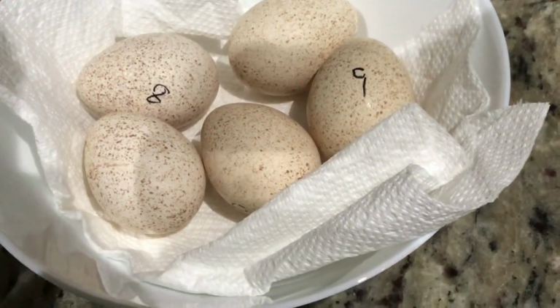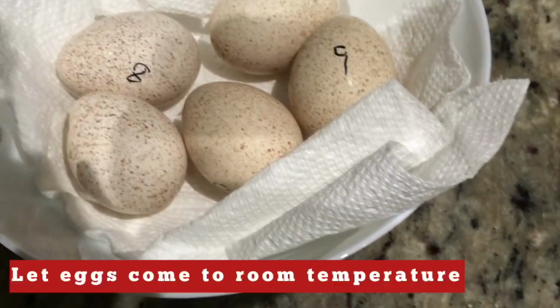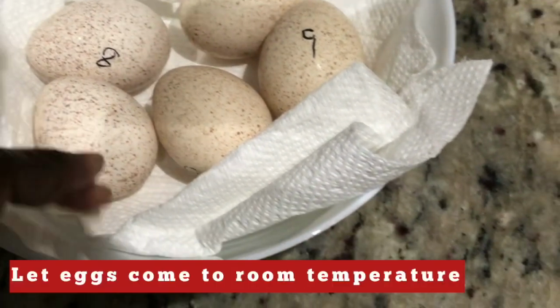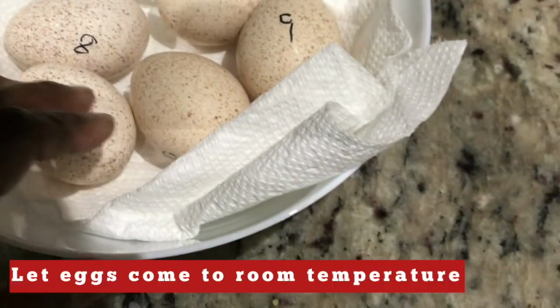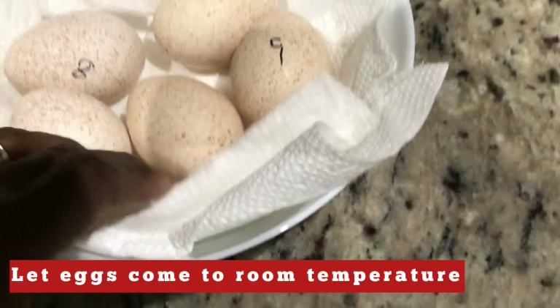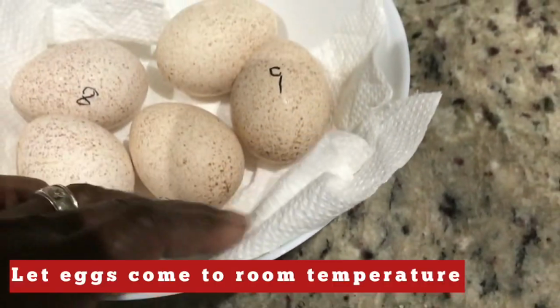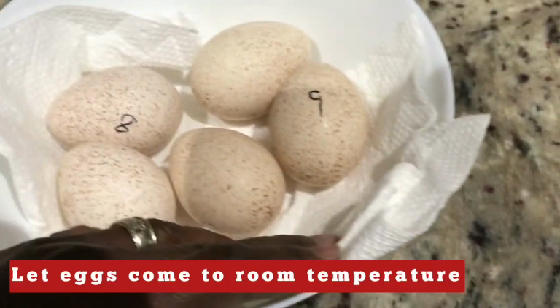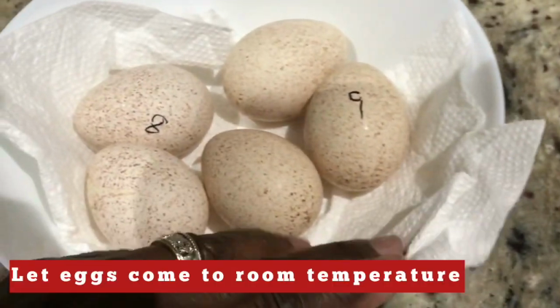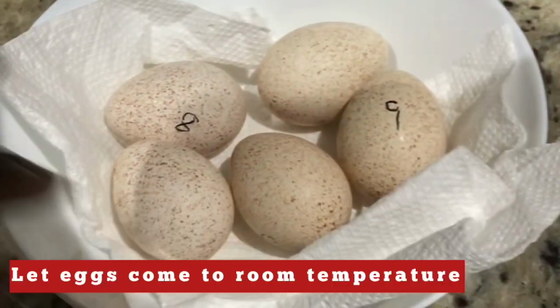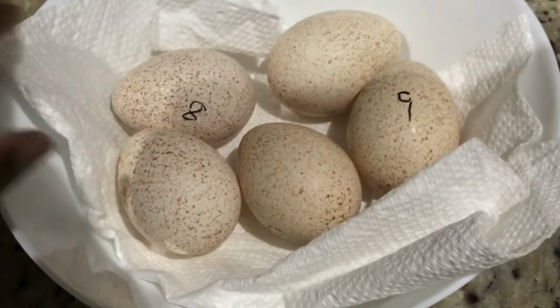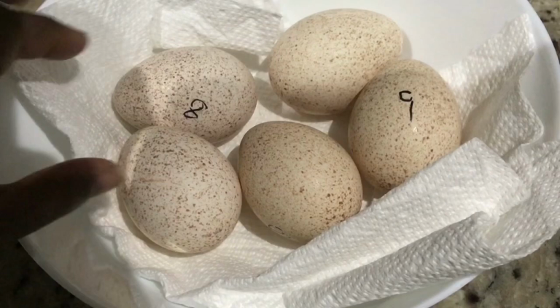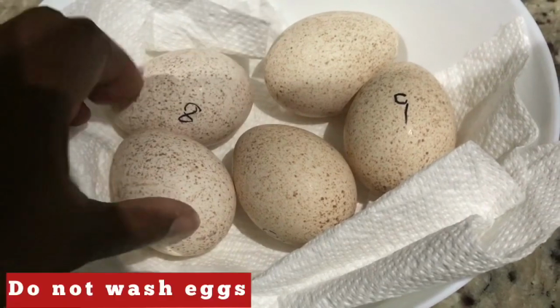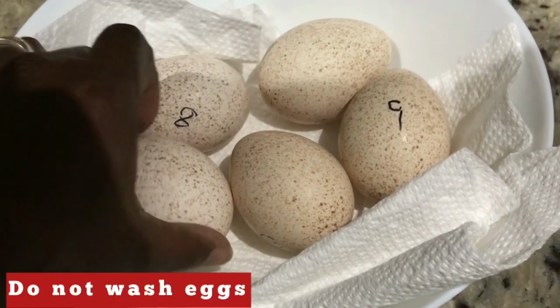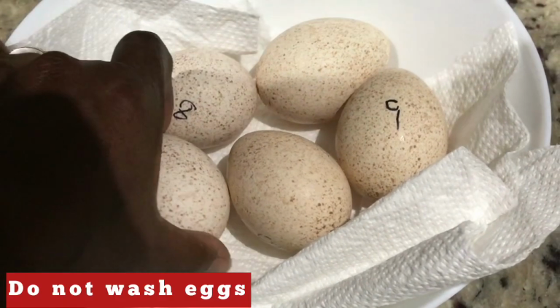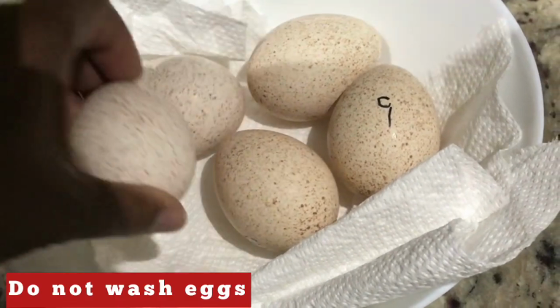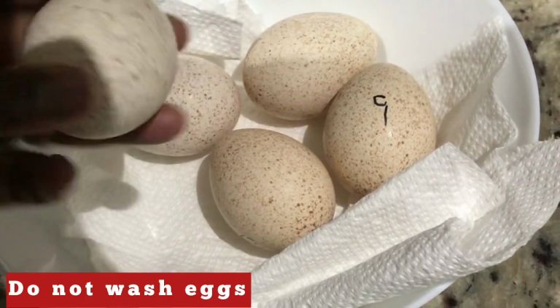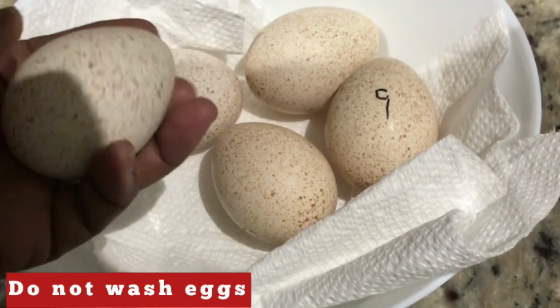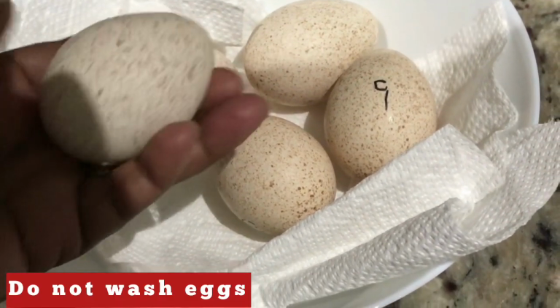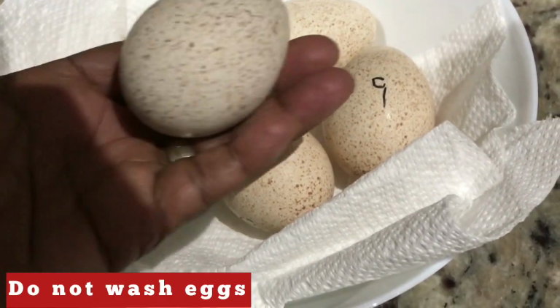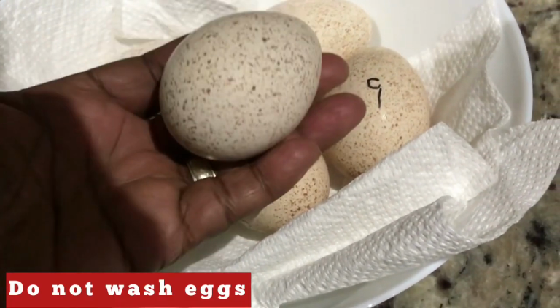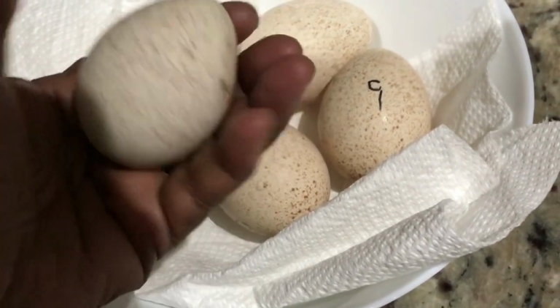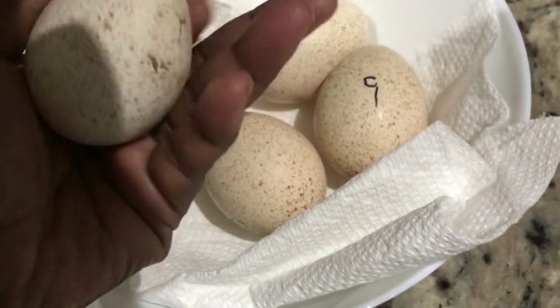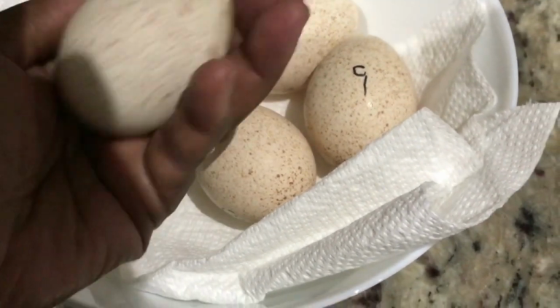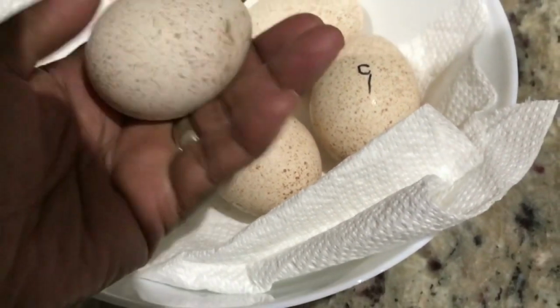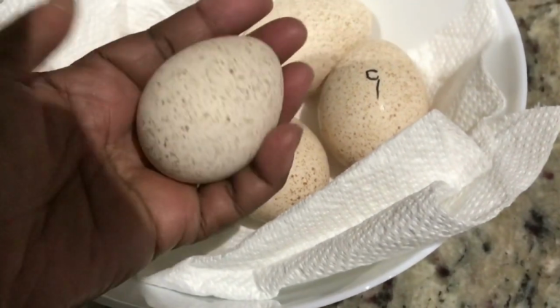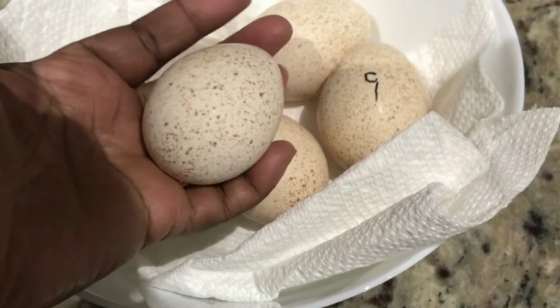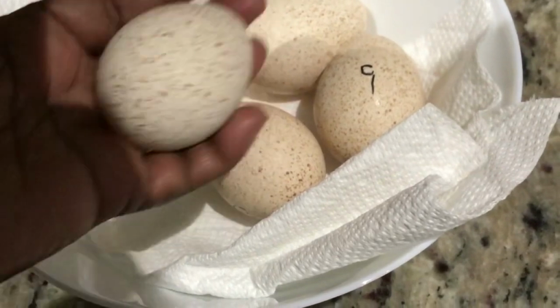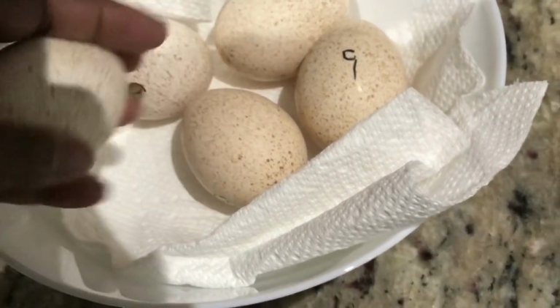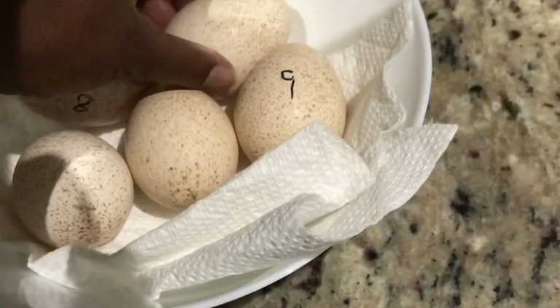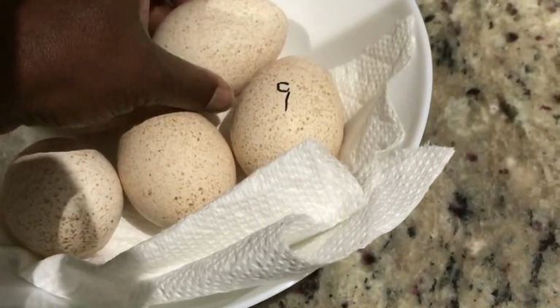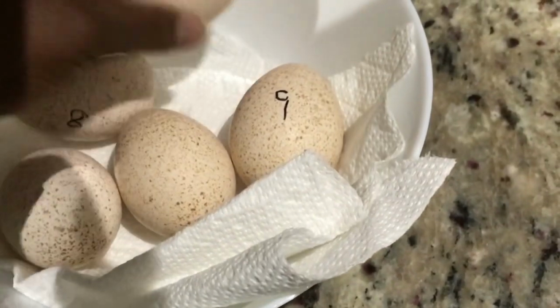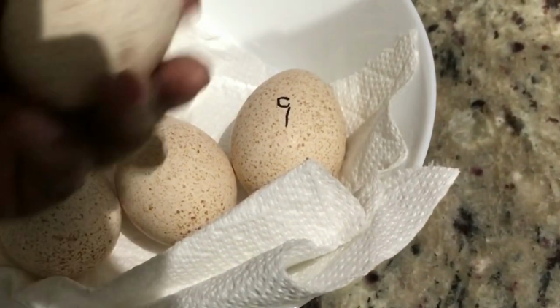Here are my five eggs. Remember, you want the eggs to come down to room temperature. I am going to start the incubator and let it run for a couple hours before I place the eggs in there. That way I know that the temperature is stable.